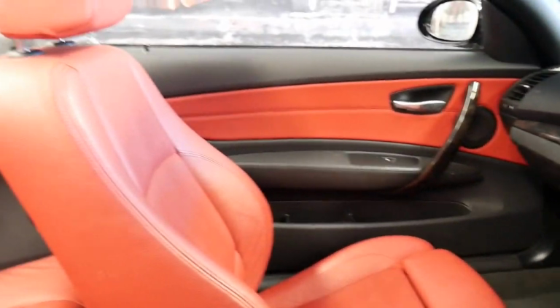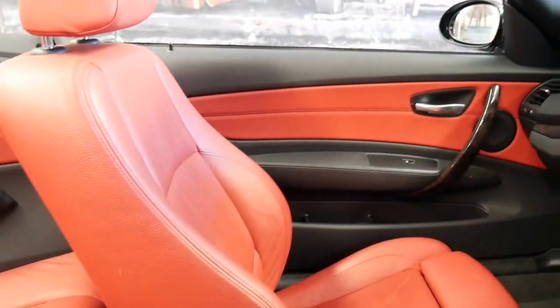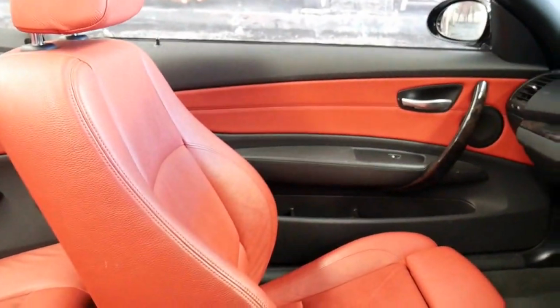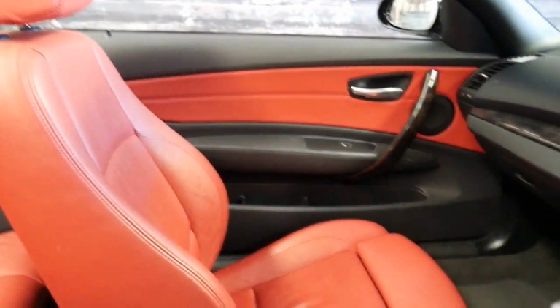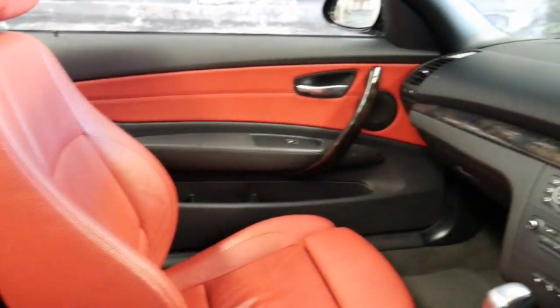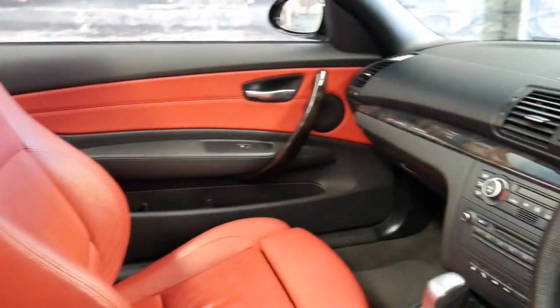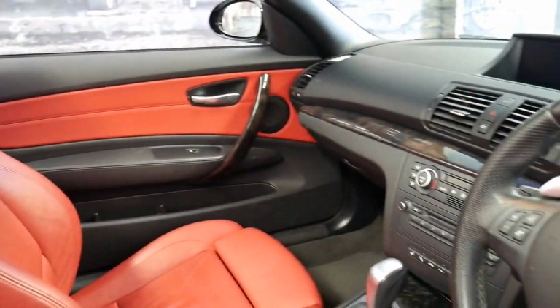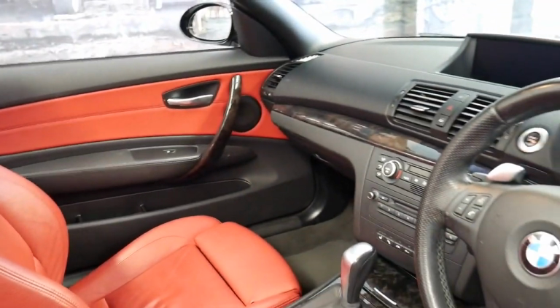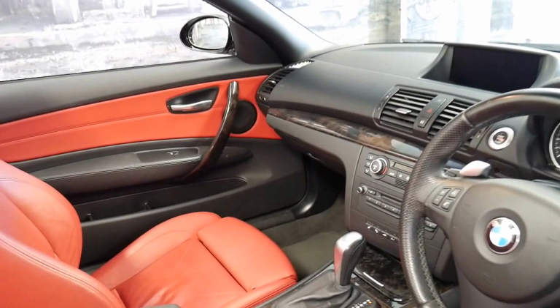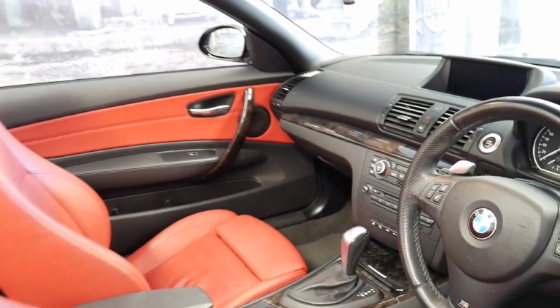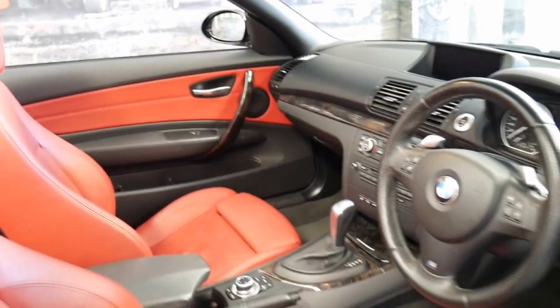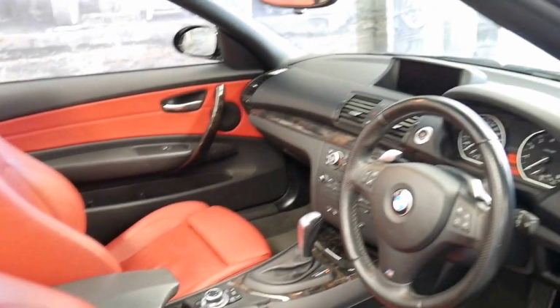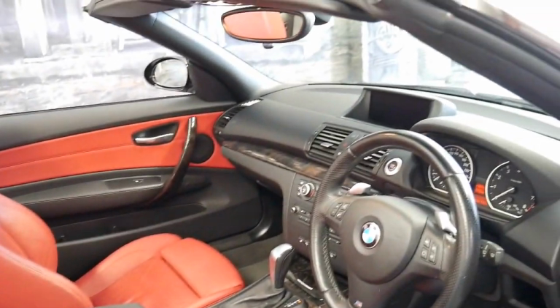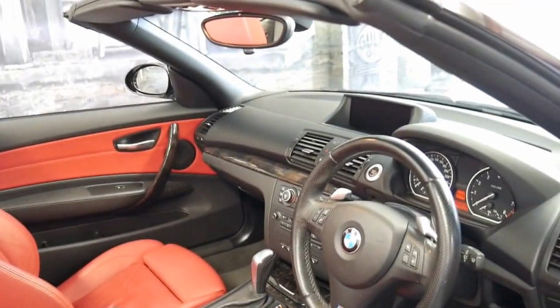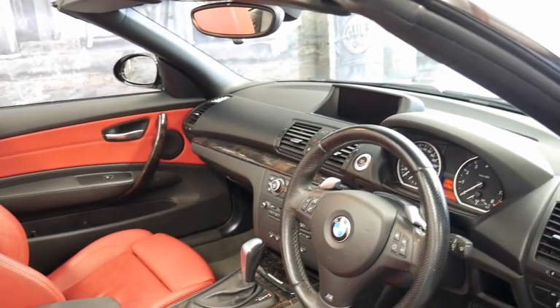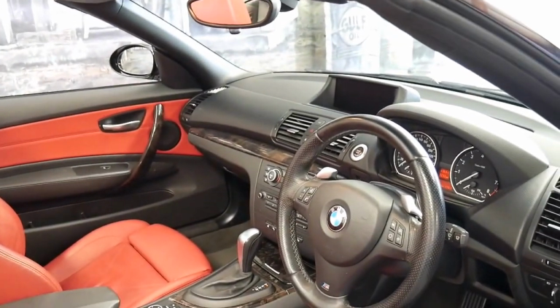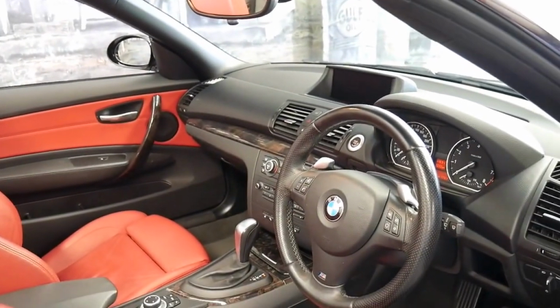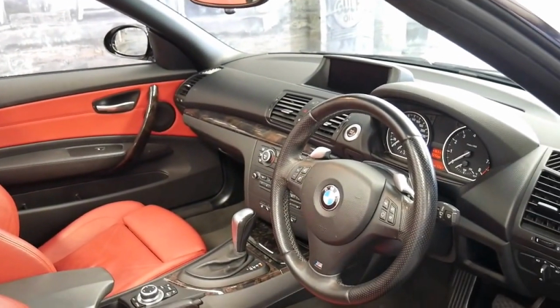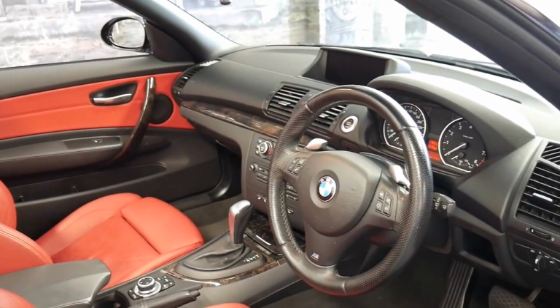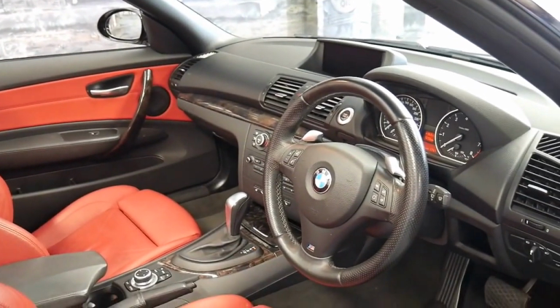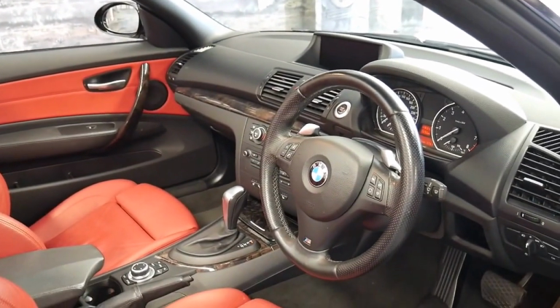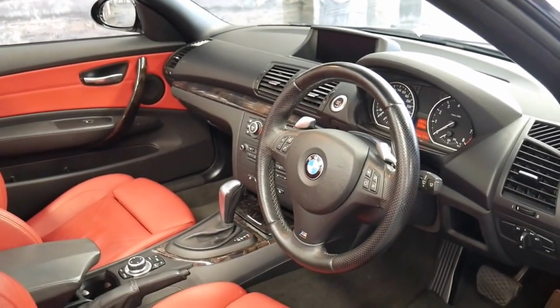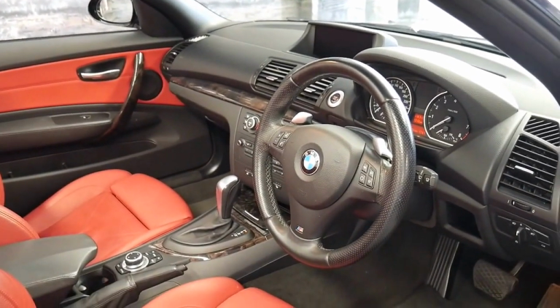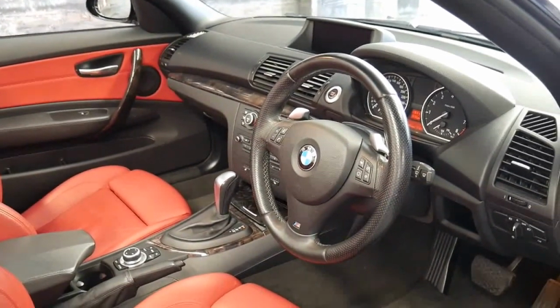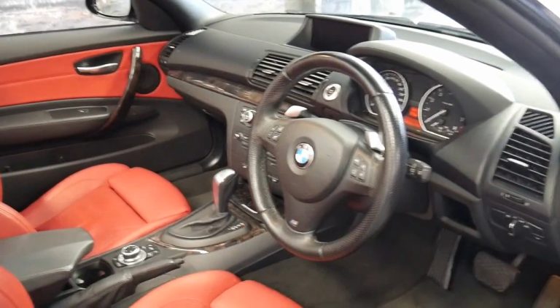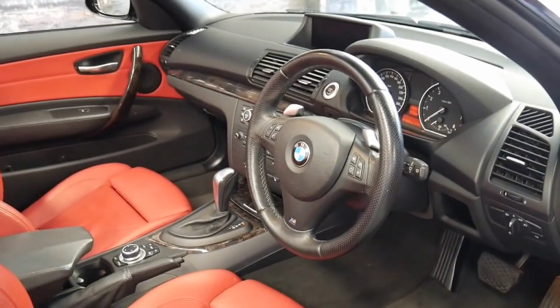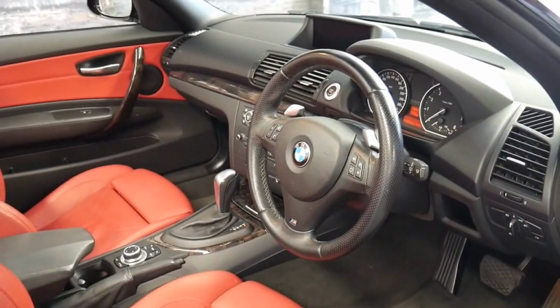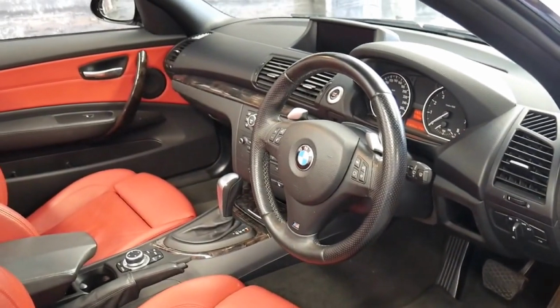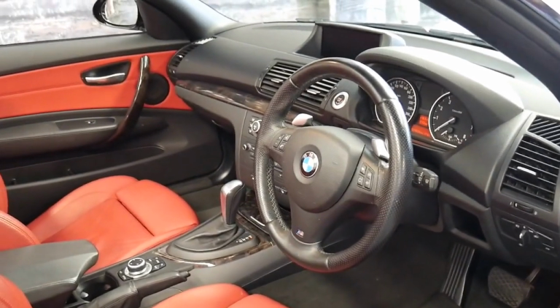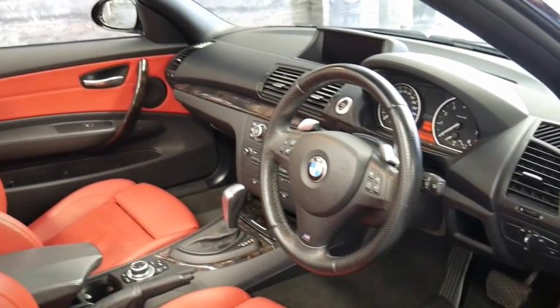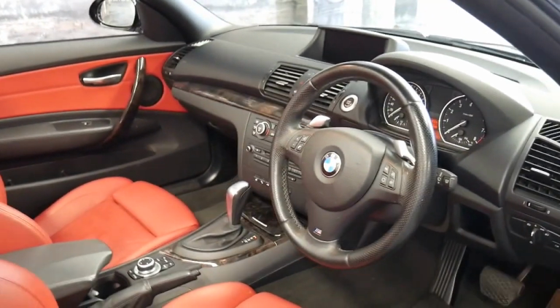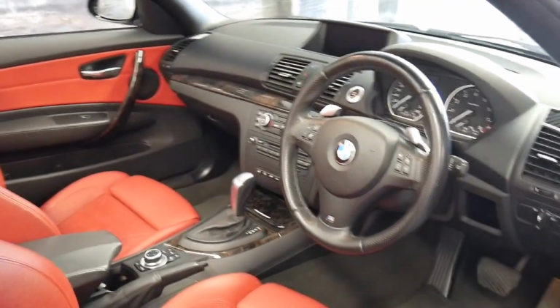To get a 2009 model with just 79,000 kilometres is certainly quite rare. You'll find a lot of them have done well over 100,000 kilometres.